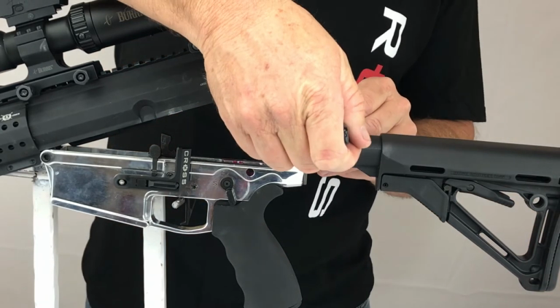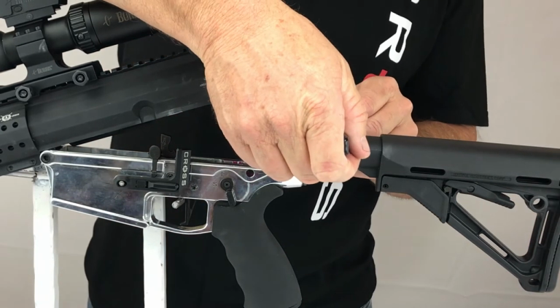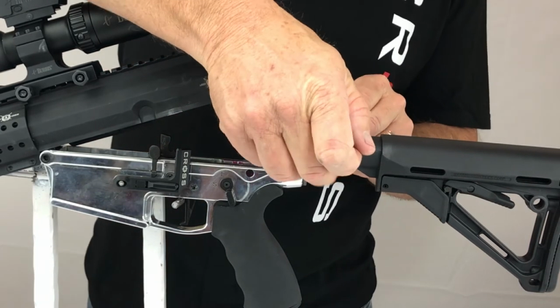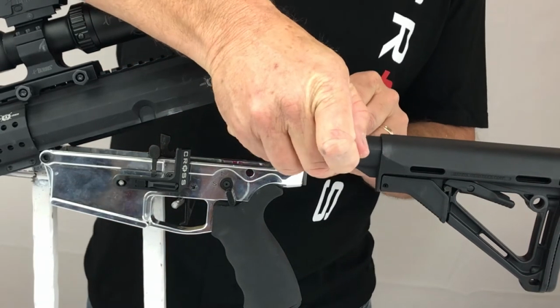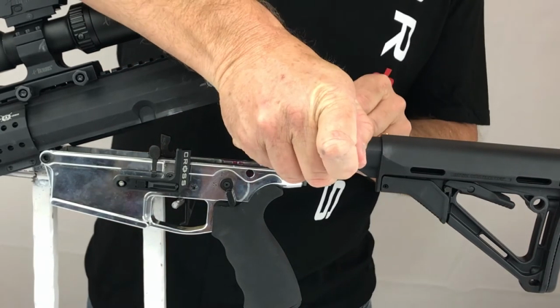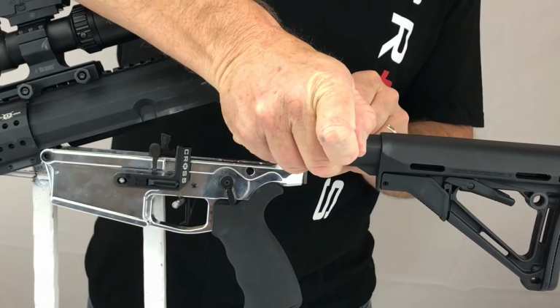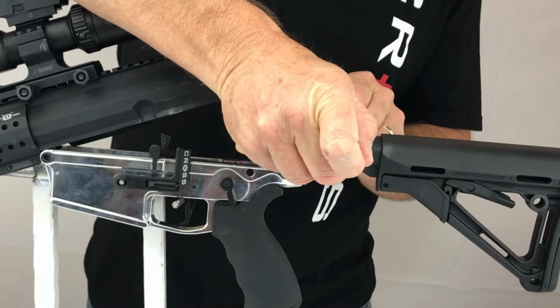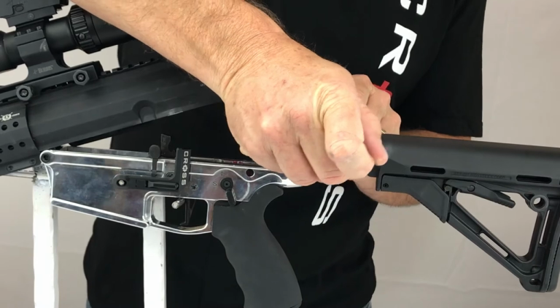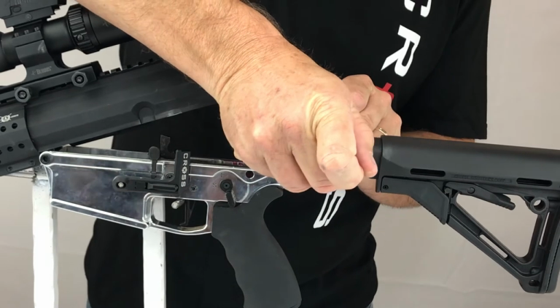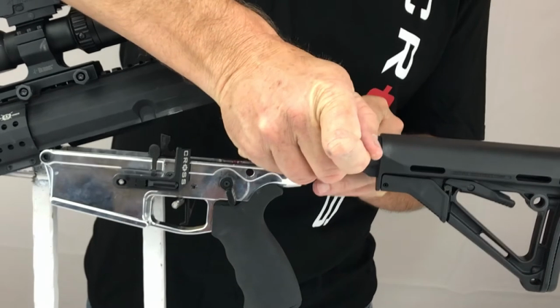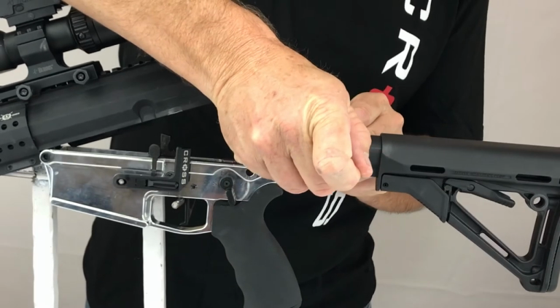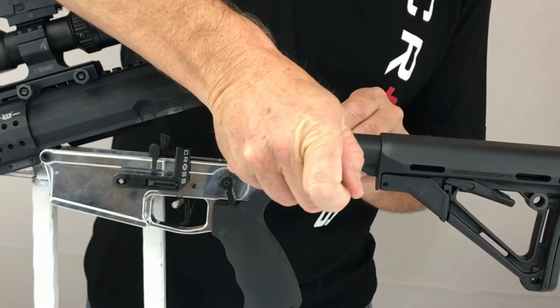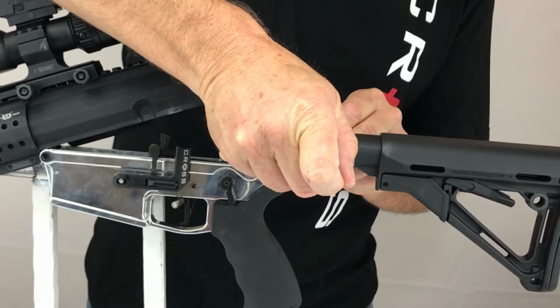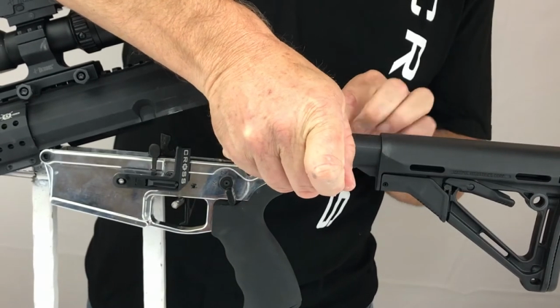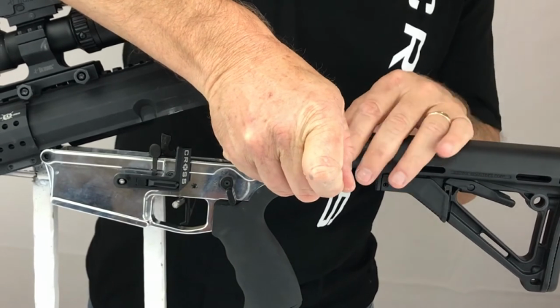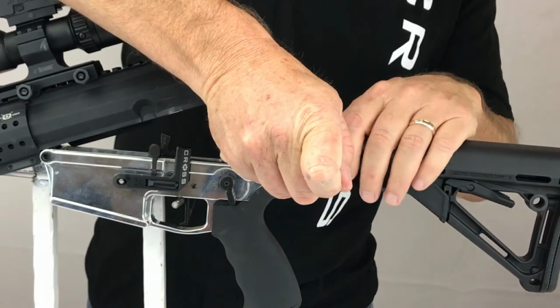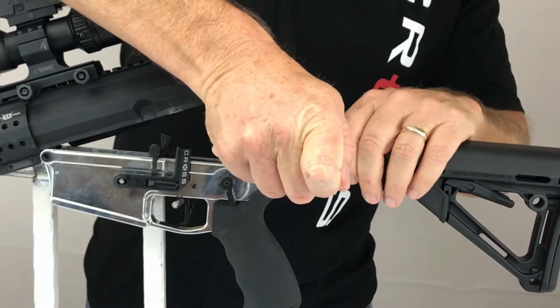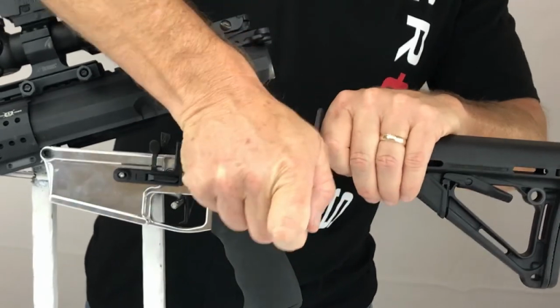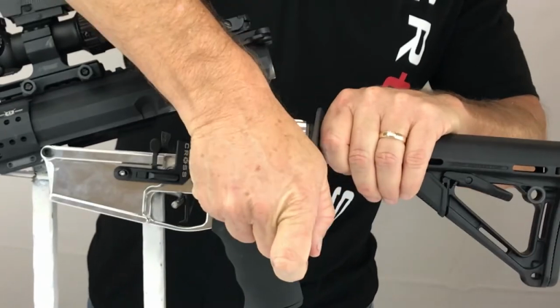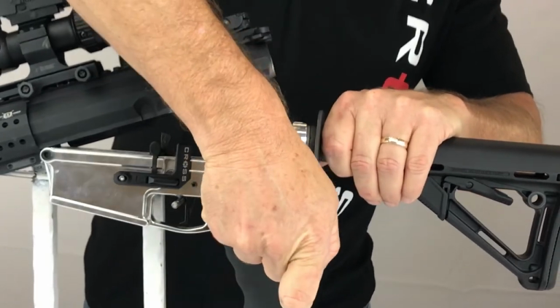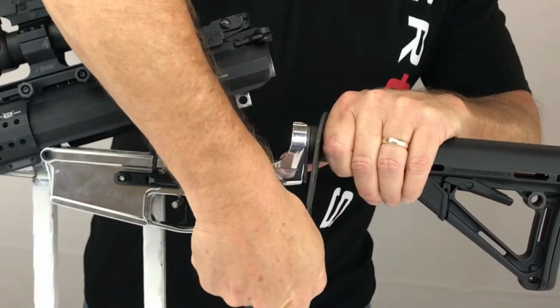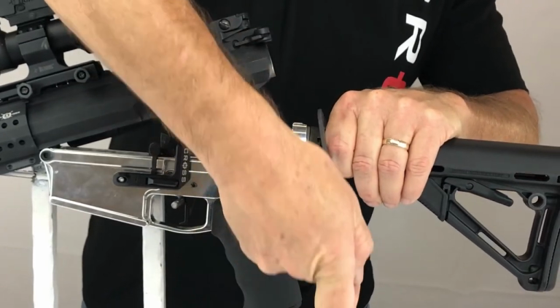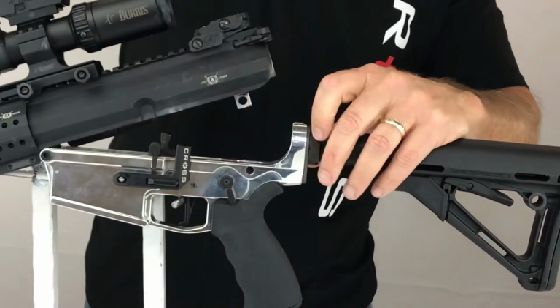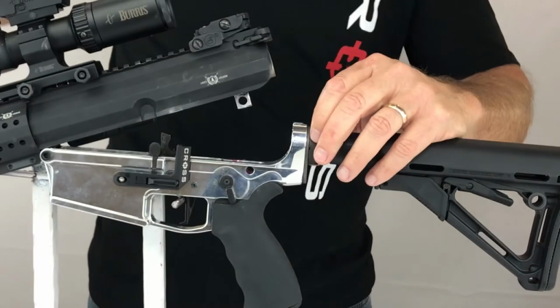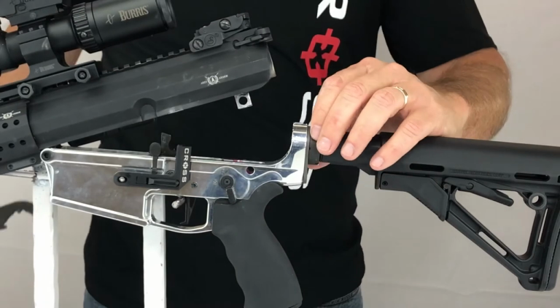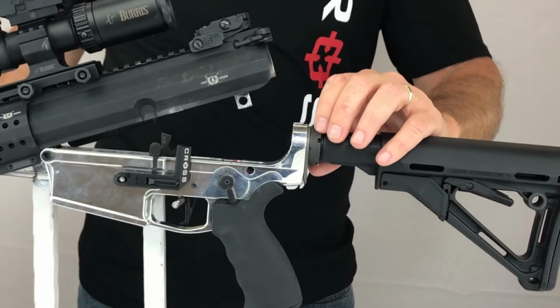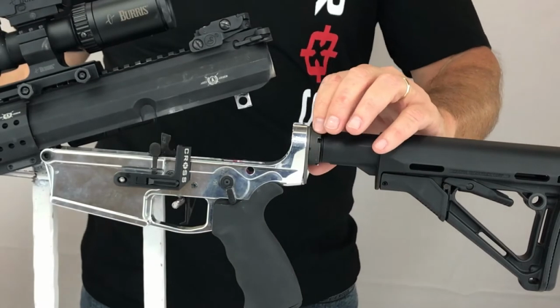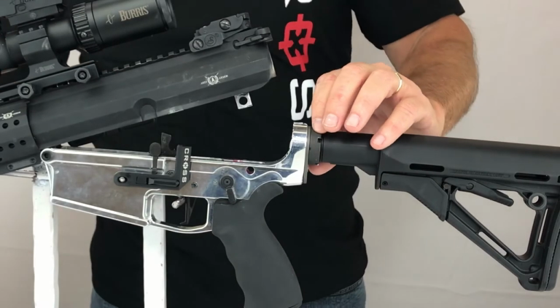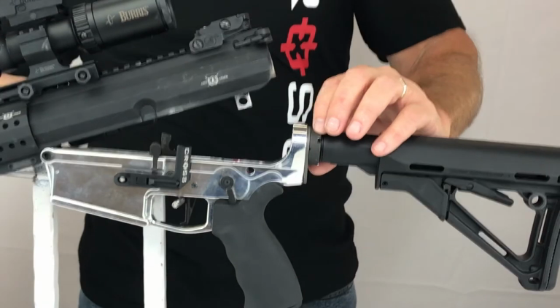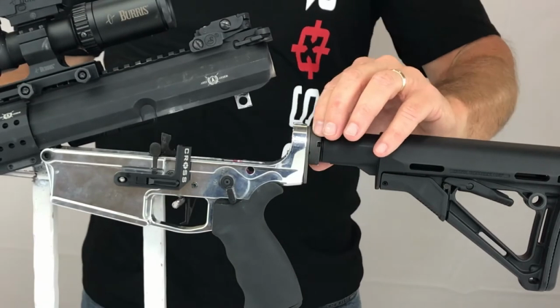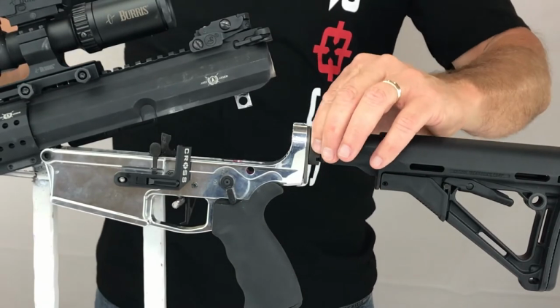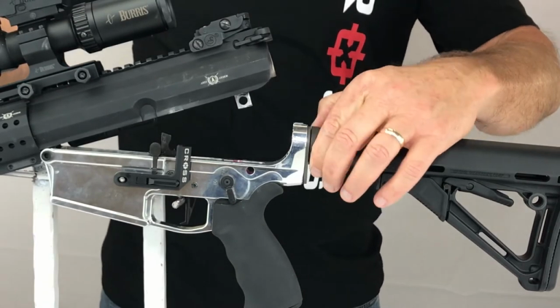Next, let's loosen the castle nut which fixes the buffer tube to the firearm. Now pull back on the buffer plate and pay attention to the detent spring, as it will fly across the room if you are not careful.